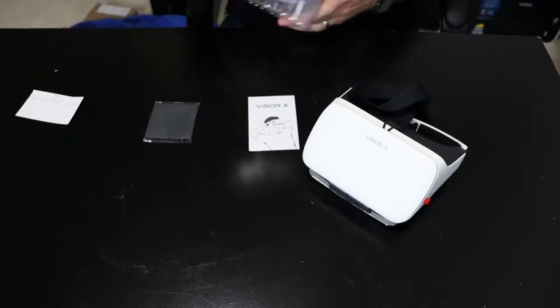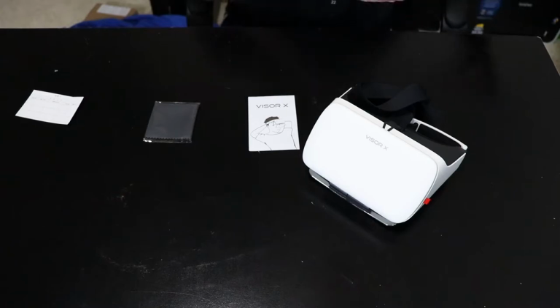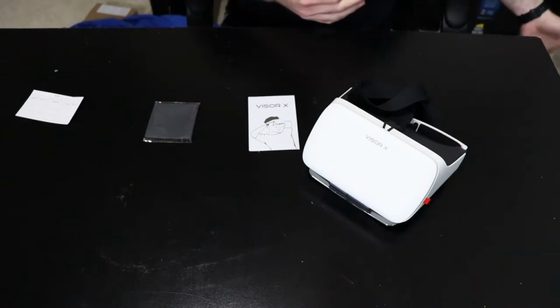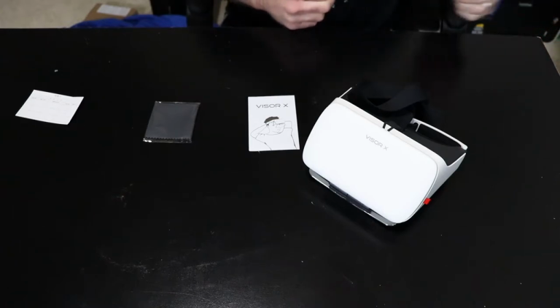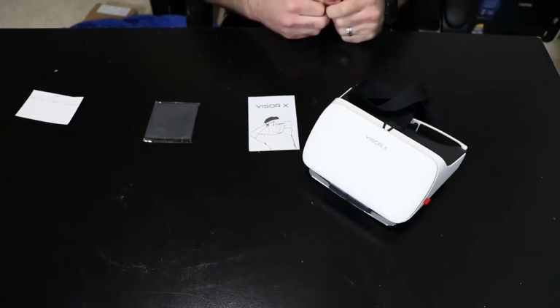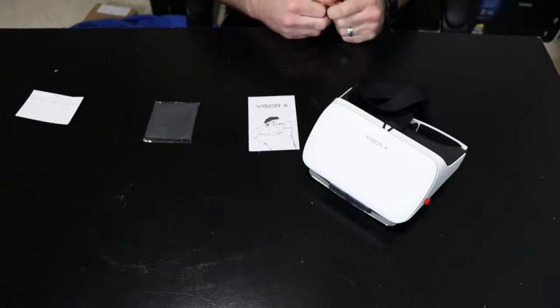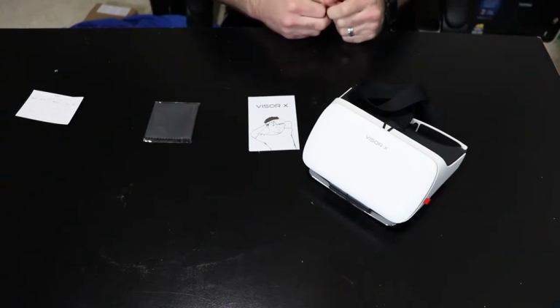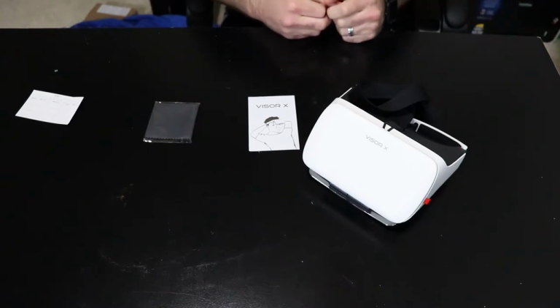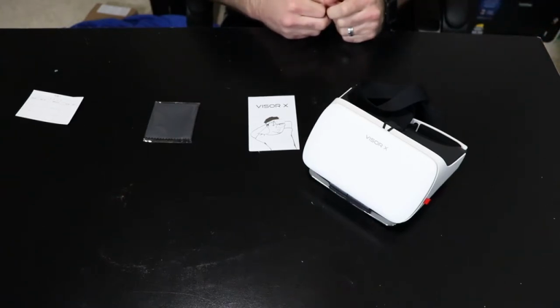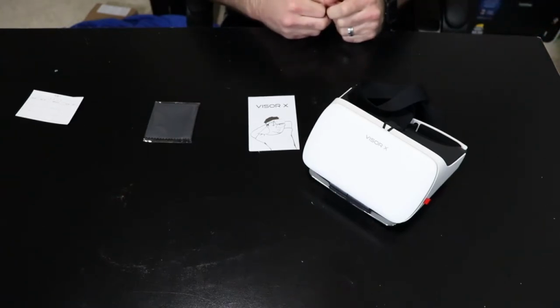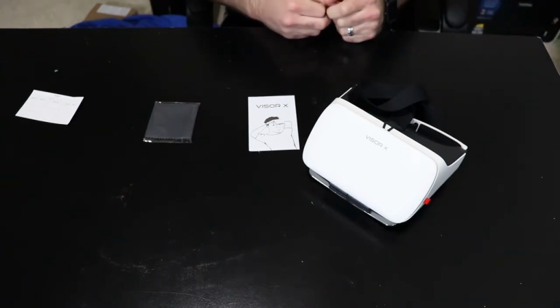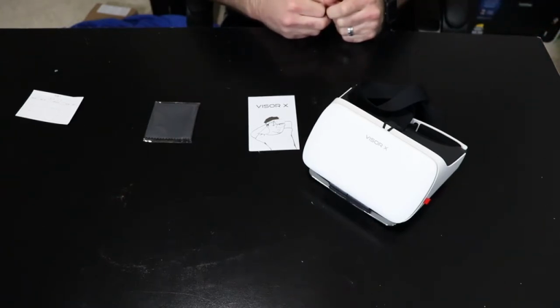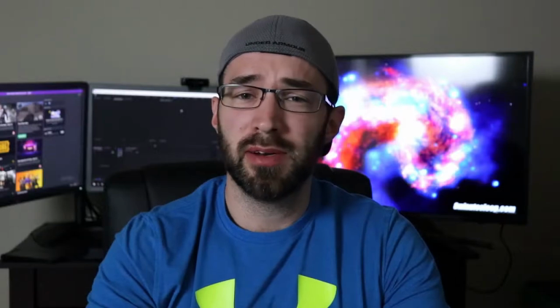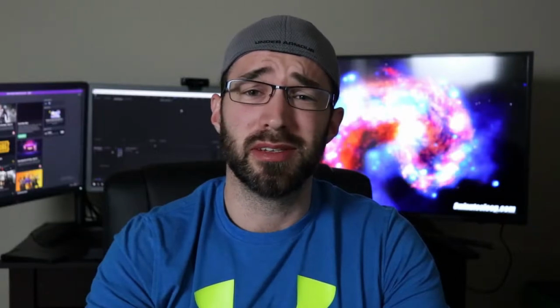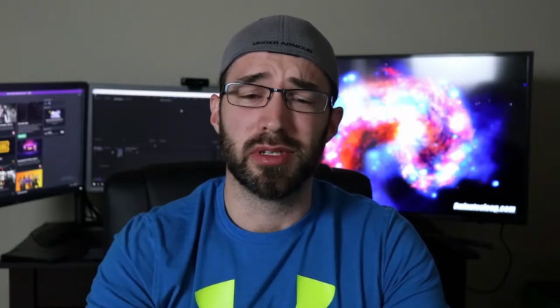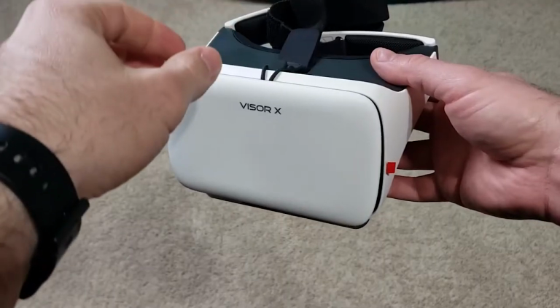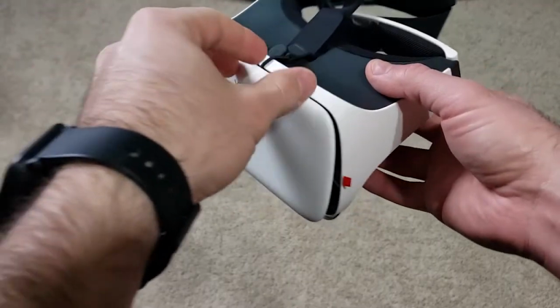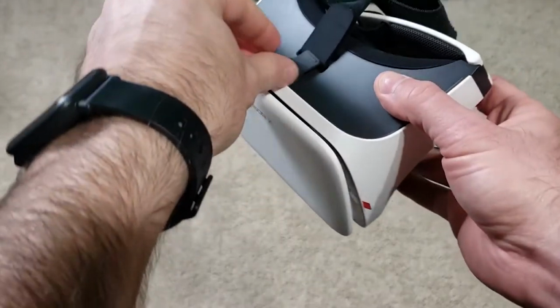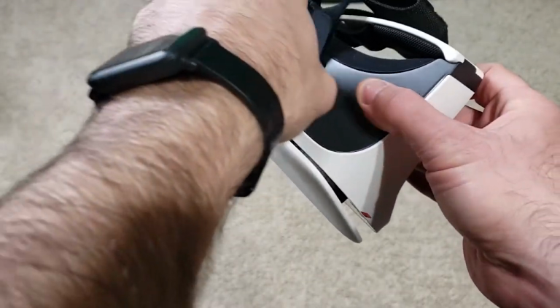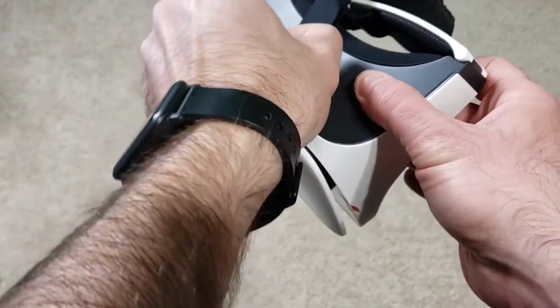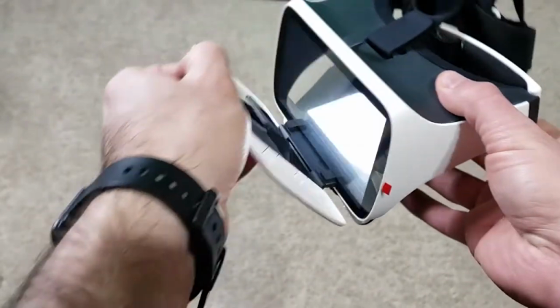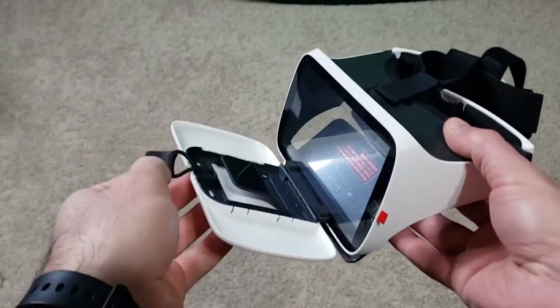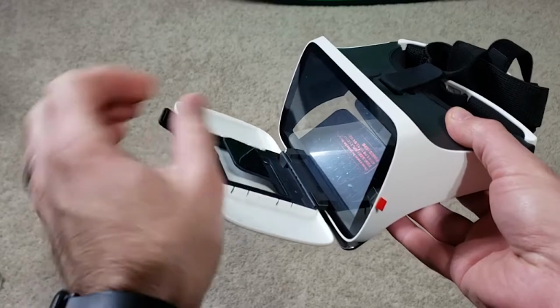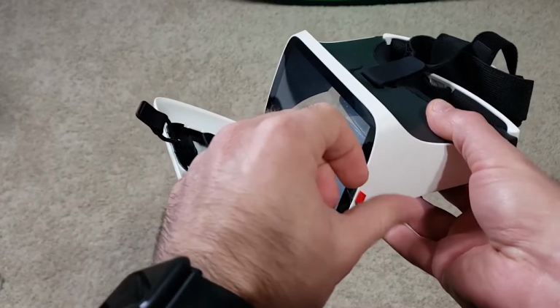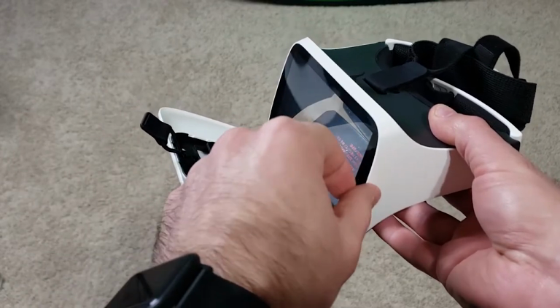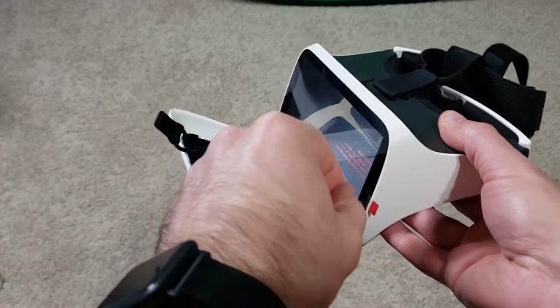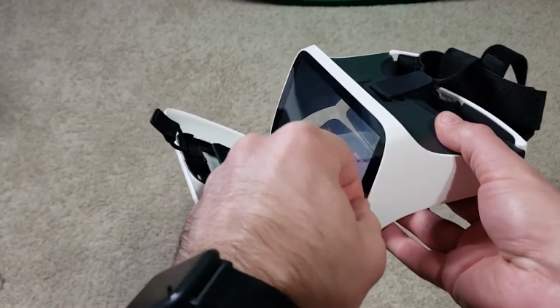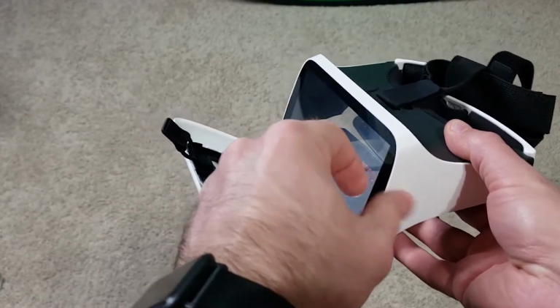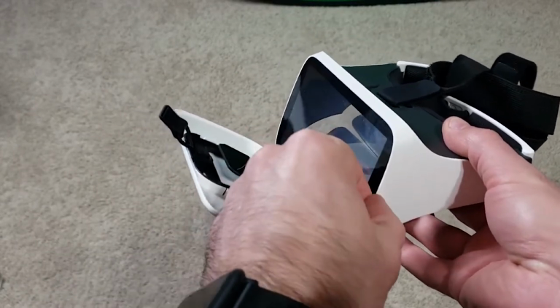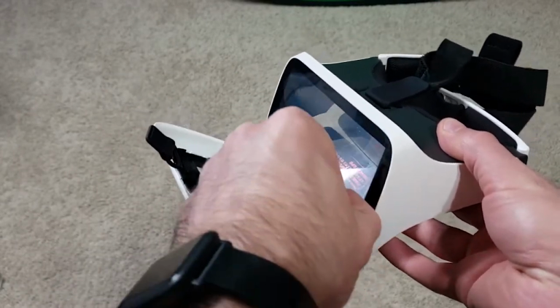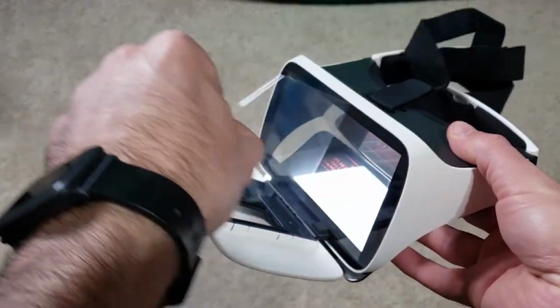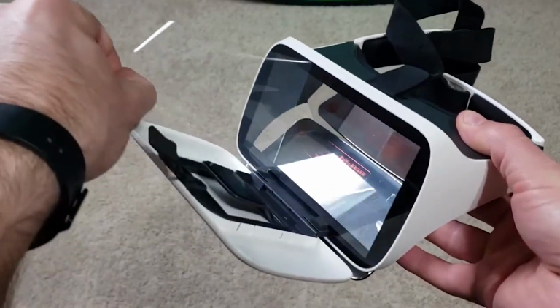The cleaning cloth comes in super handy to wipe off small debris or fingerprints that might affect your viewing experience. The setup for the headset is really simple — just peel off the four protective films on the headset and boom, you're good to go. No batteries or cables to deal with. Pretty sweet.